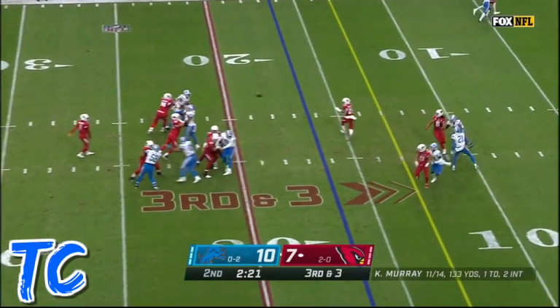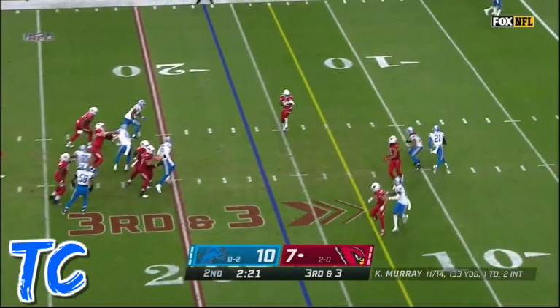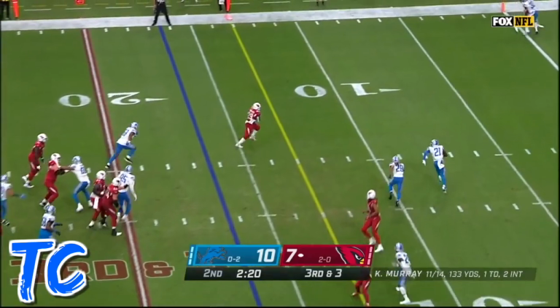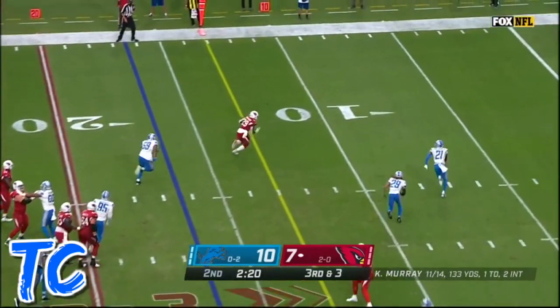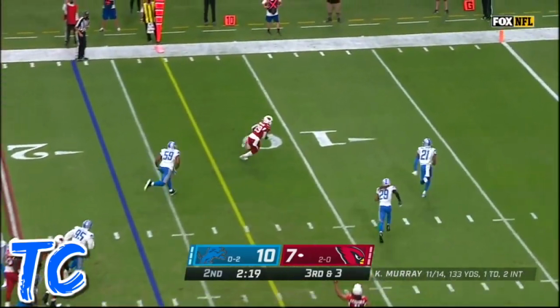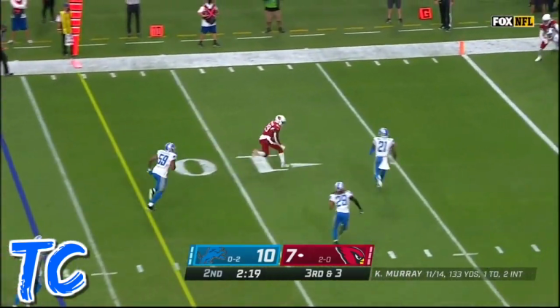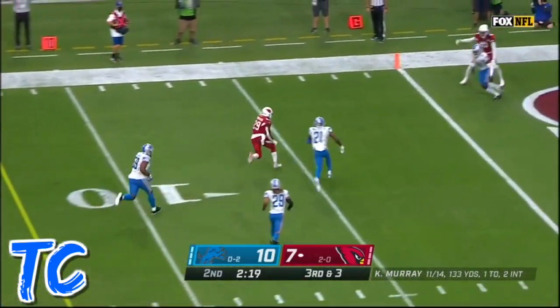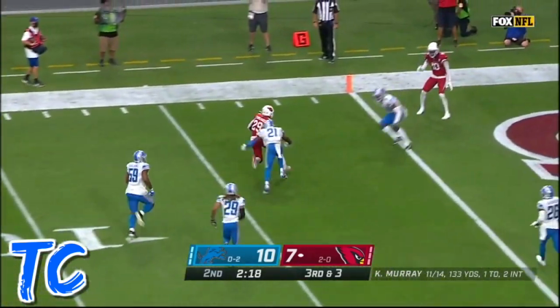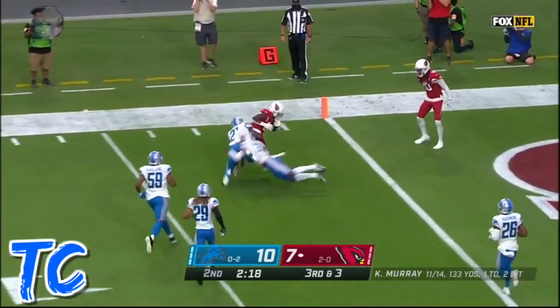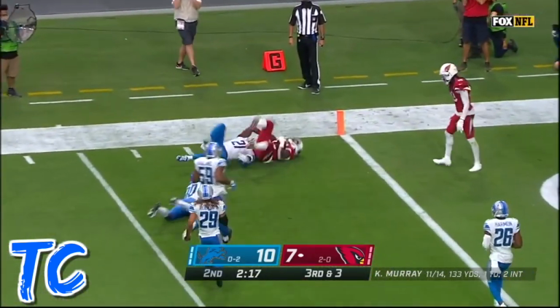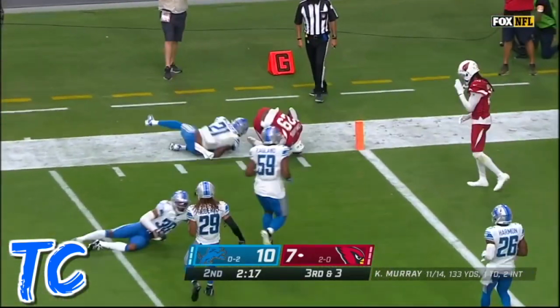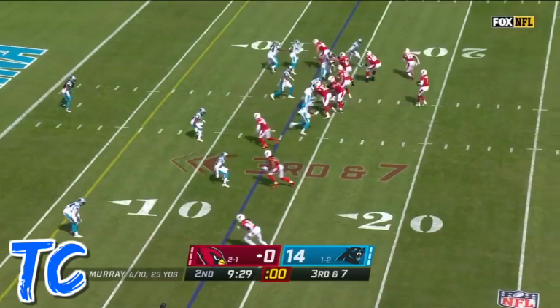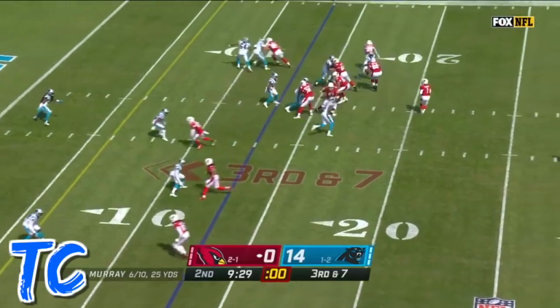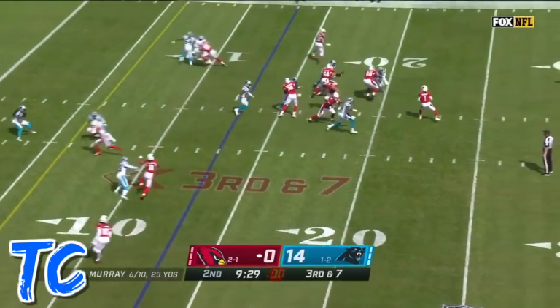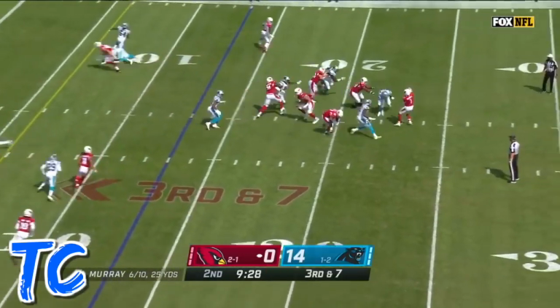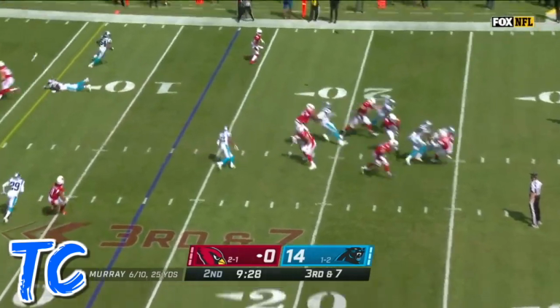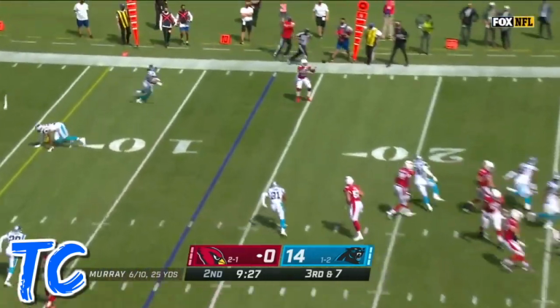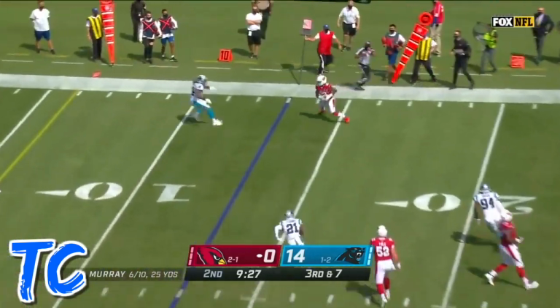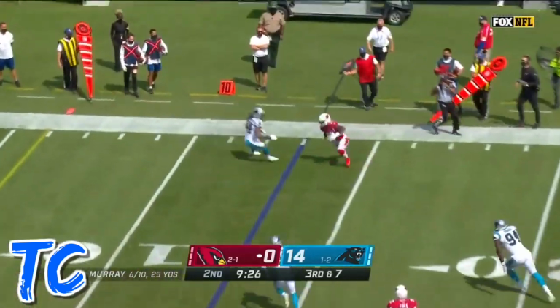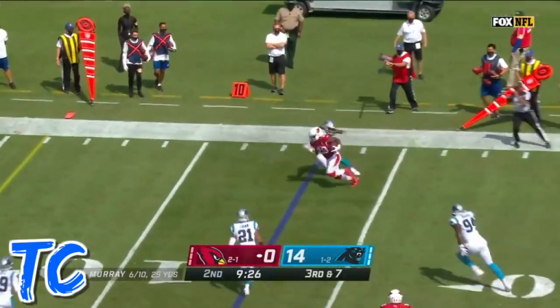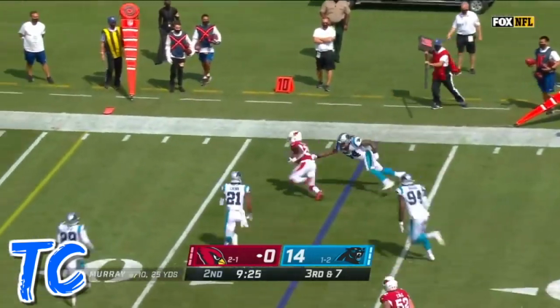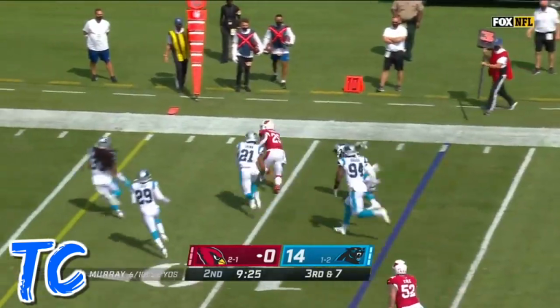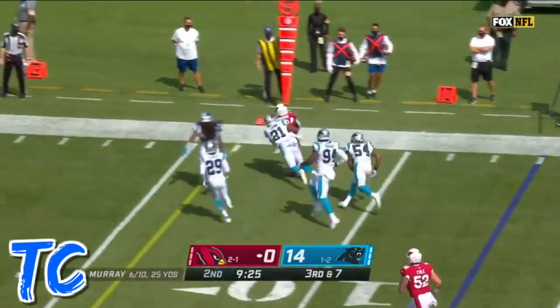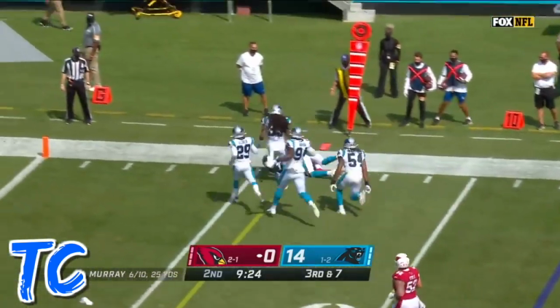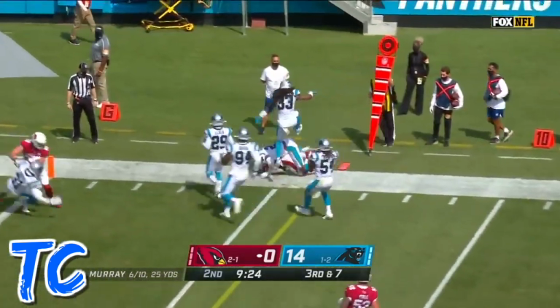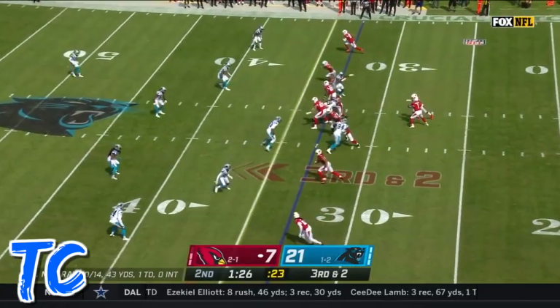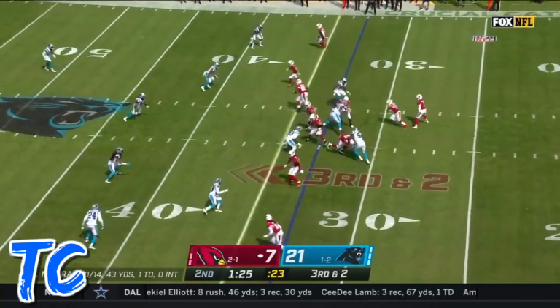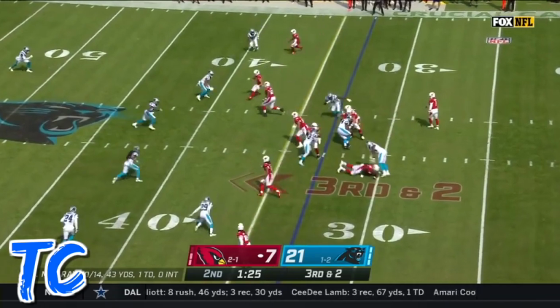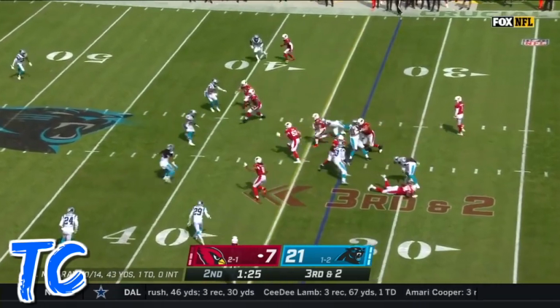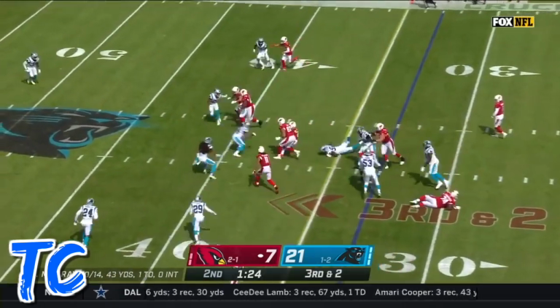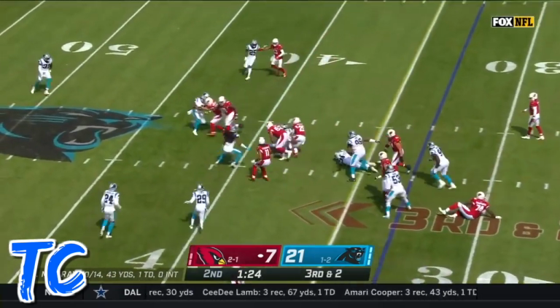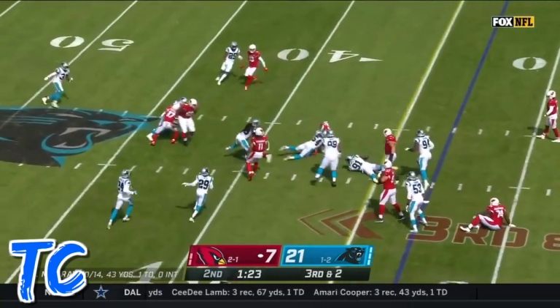Murray up the middle, and the pass is caught by Edmonds. Edmonds racing for the end zone, Murray with pressure coming. He swings it out to Edmonds, one-on-one on the edge — and it's Edmonds, touchdown!